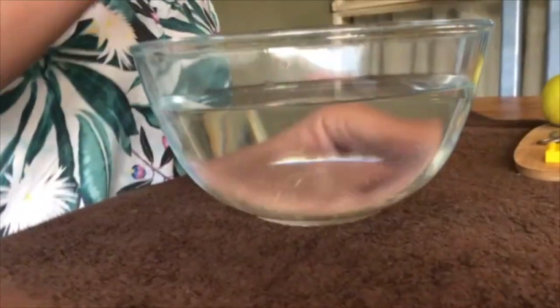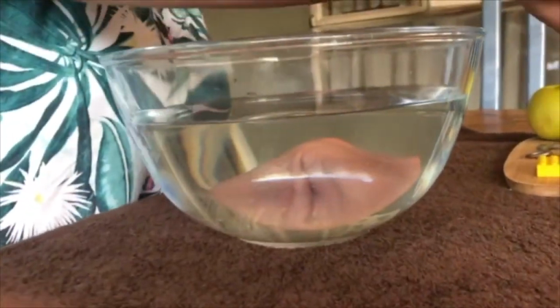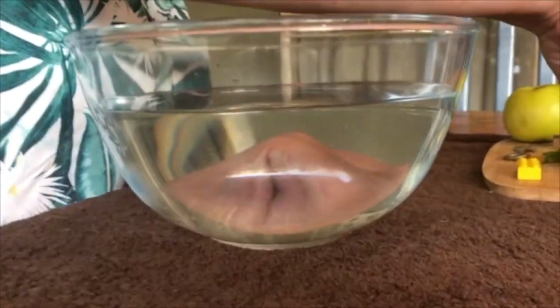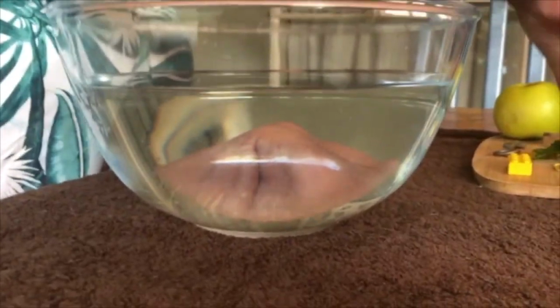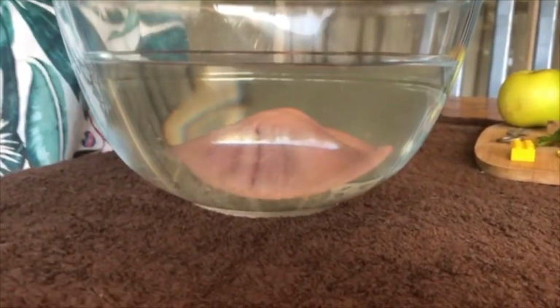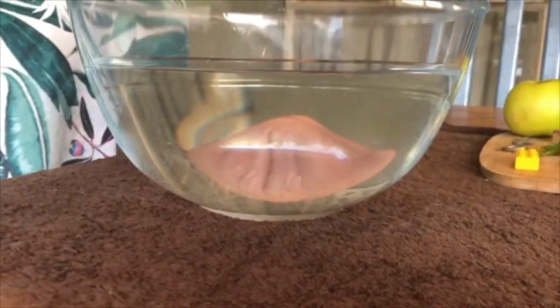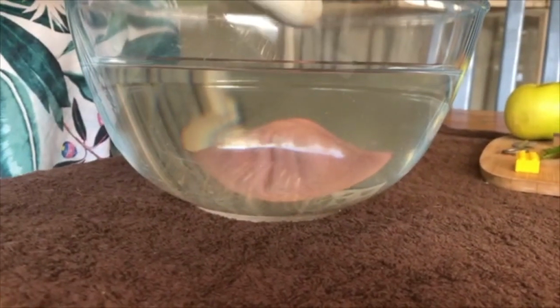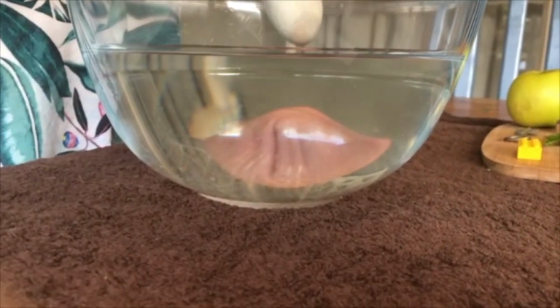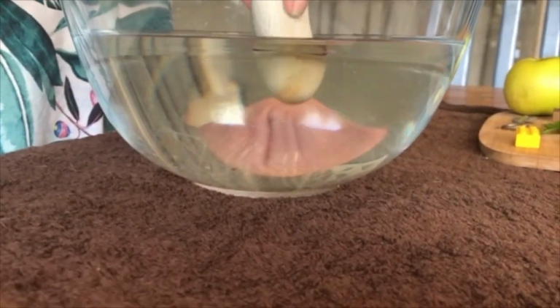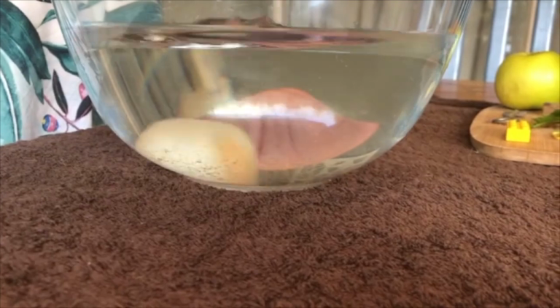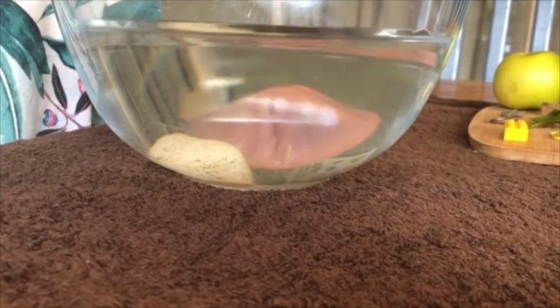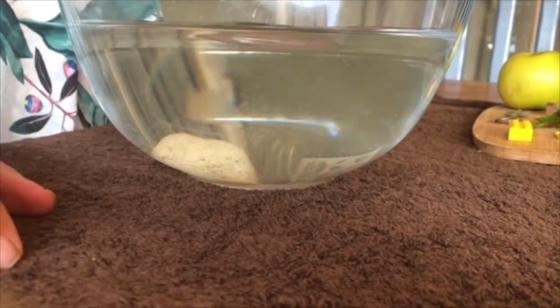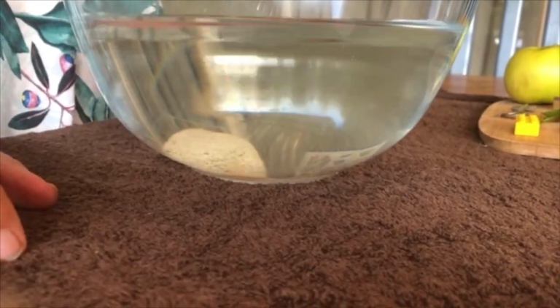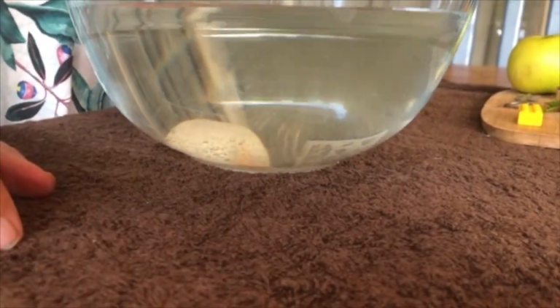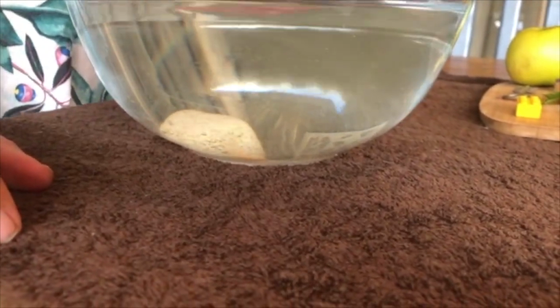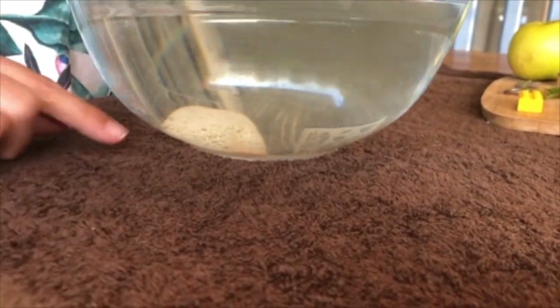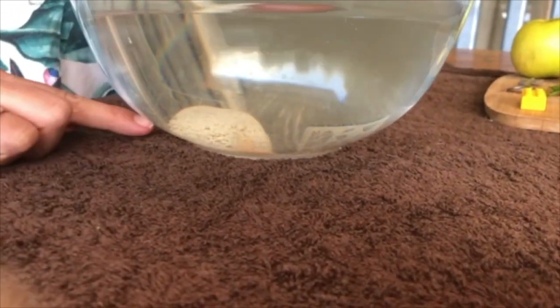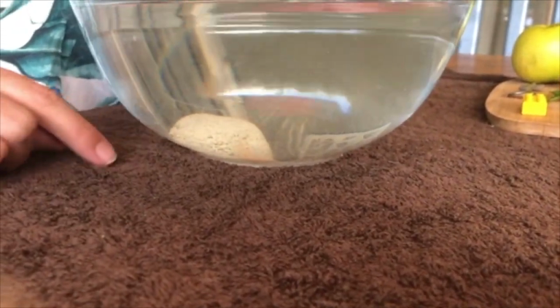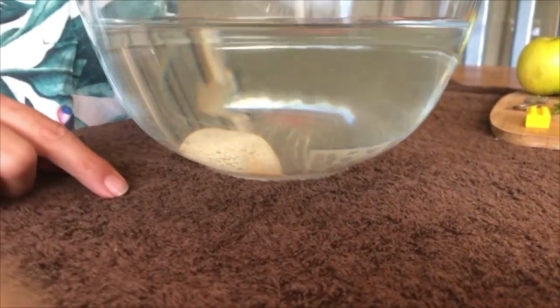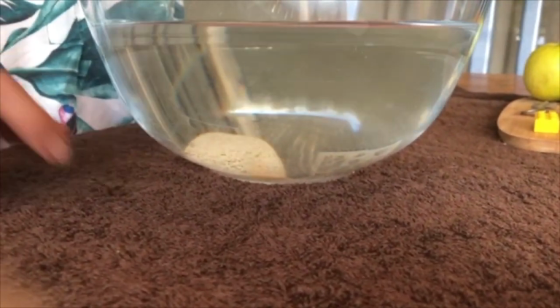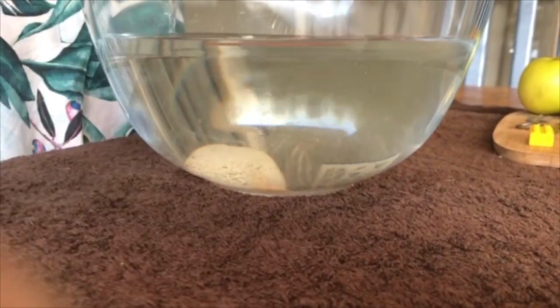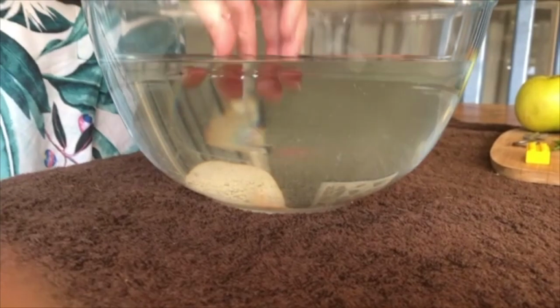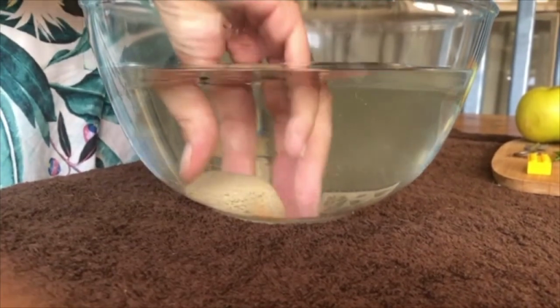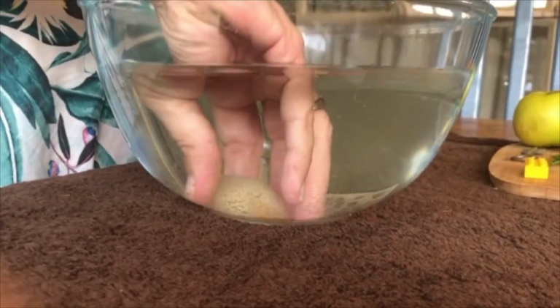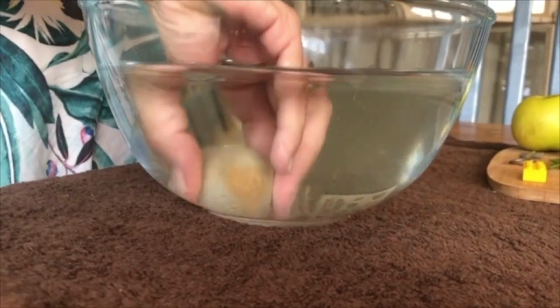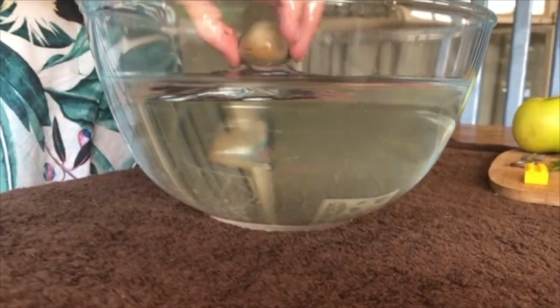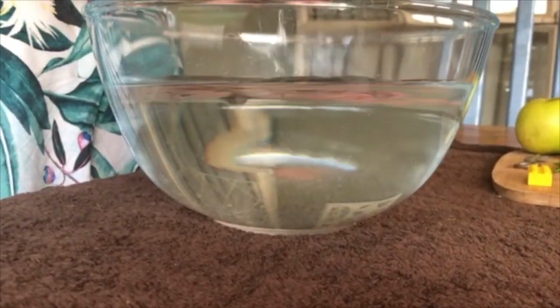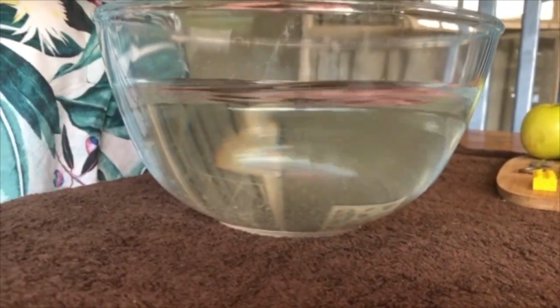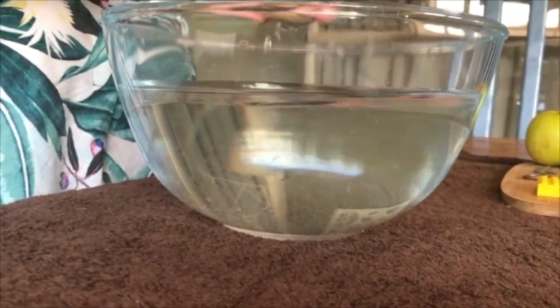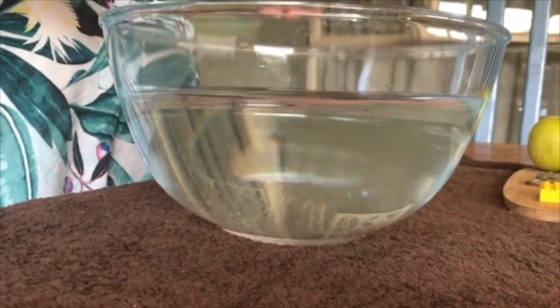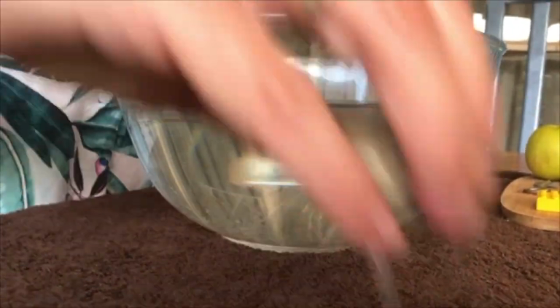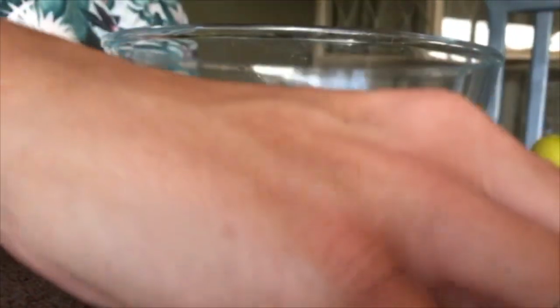Let's see — look at our rock. Wow, that sunk! A rock sinks. Let's put it here.